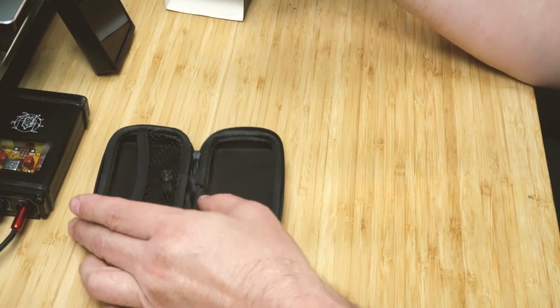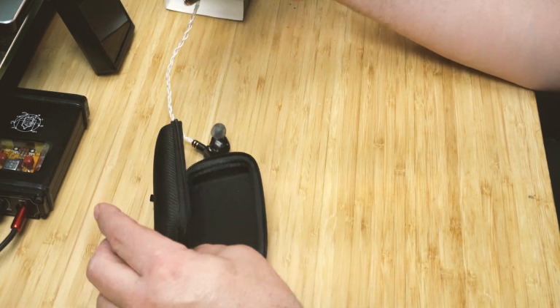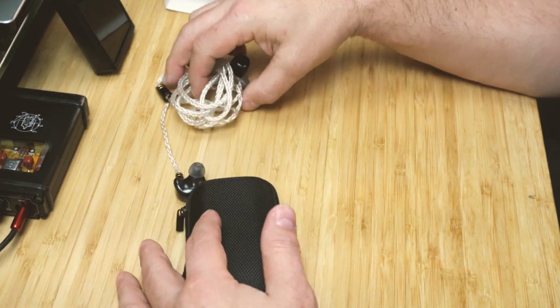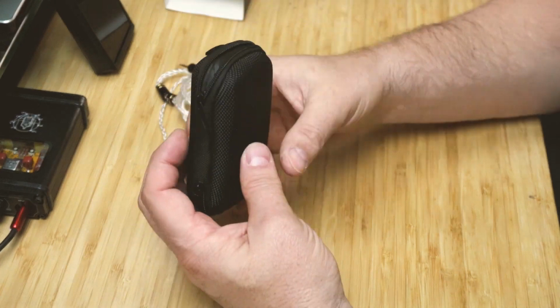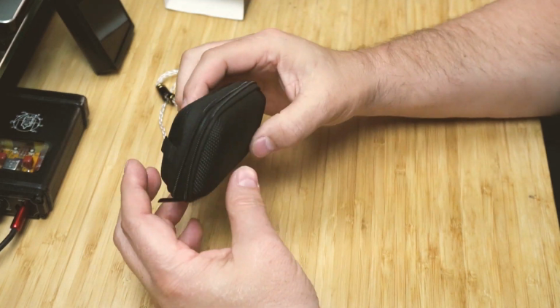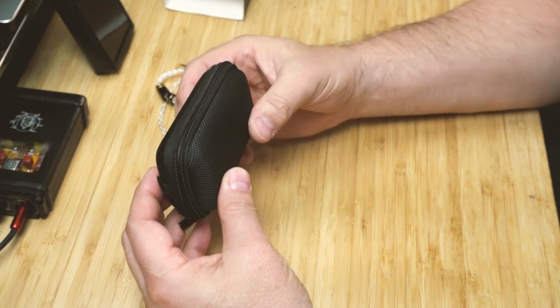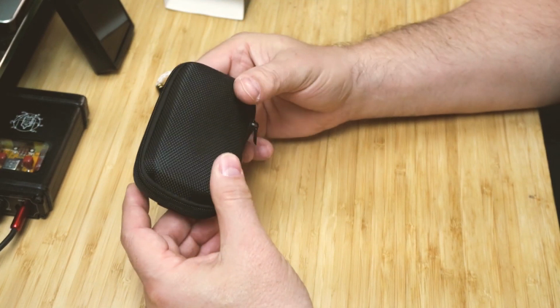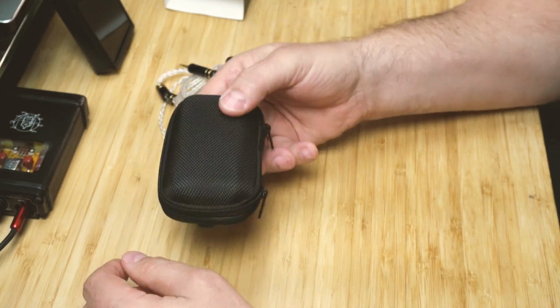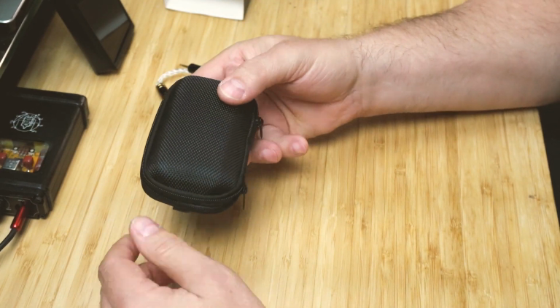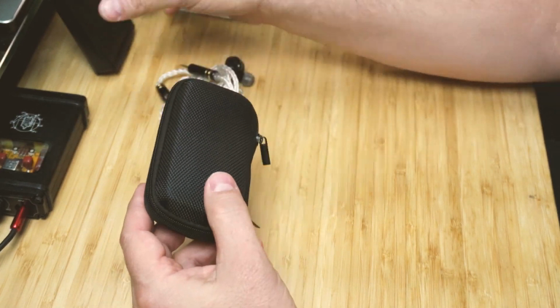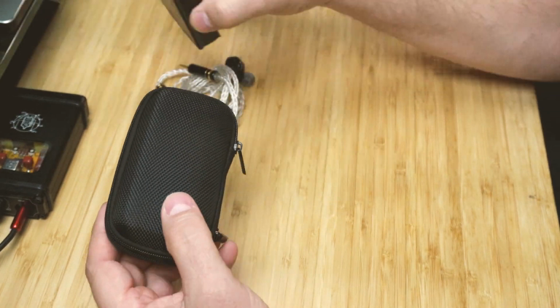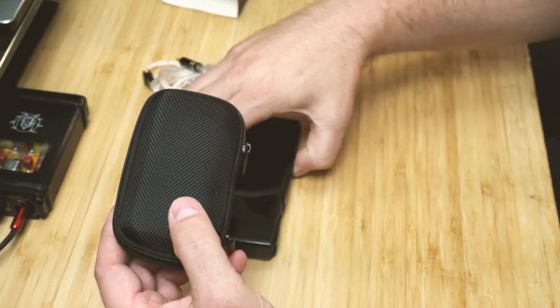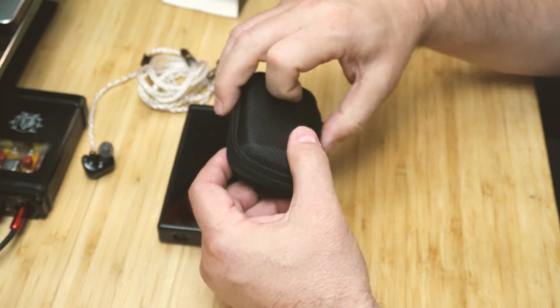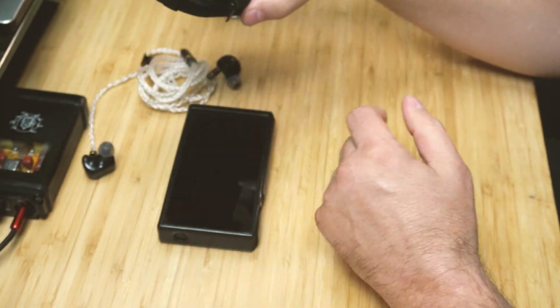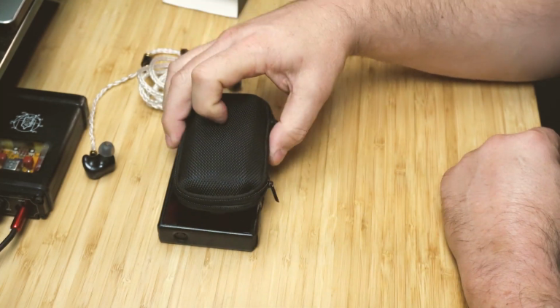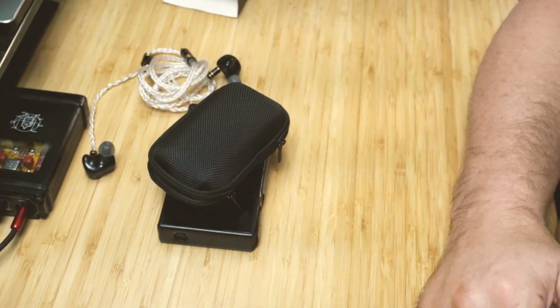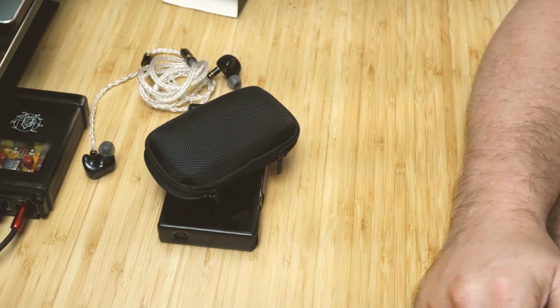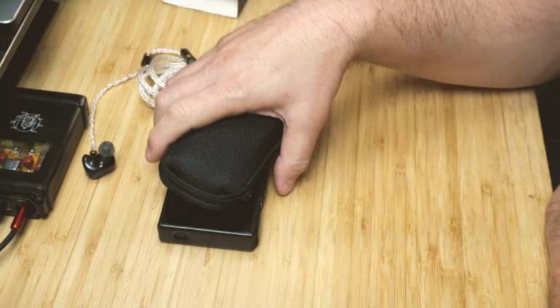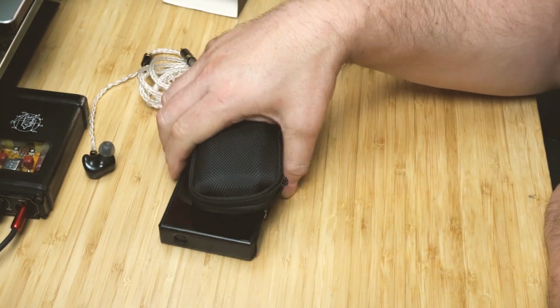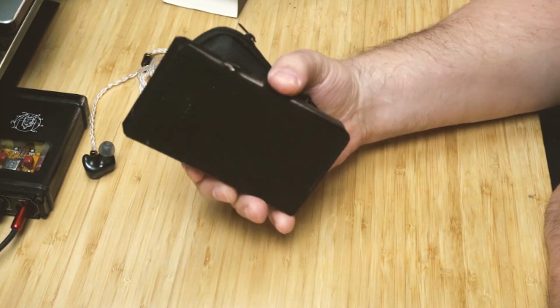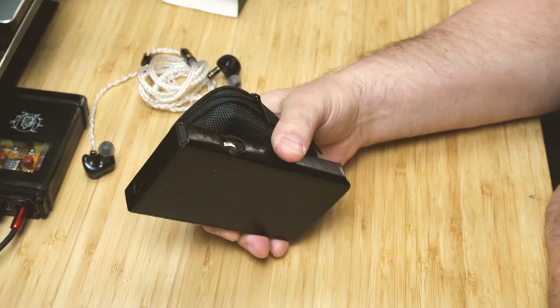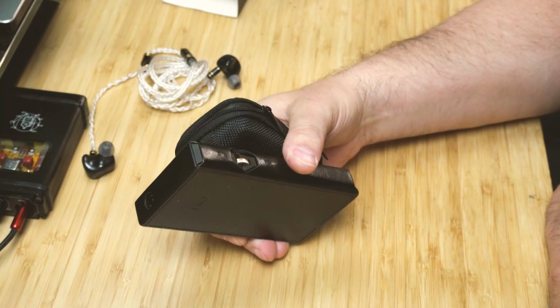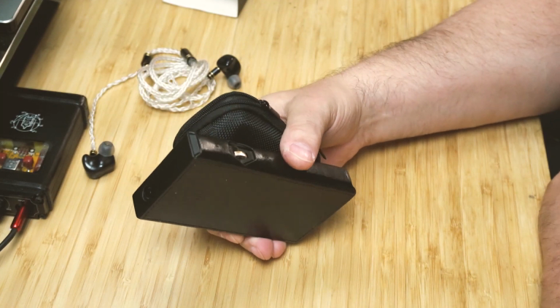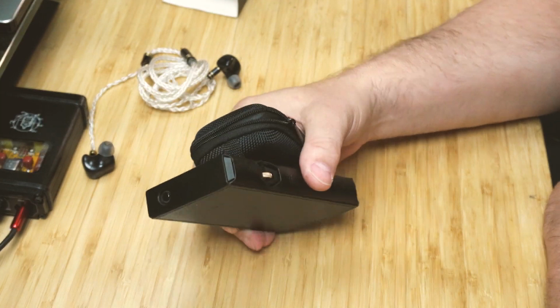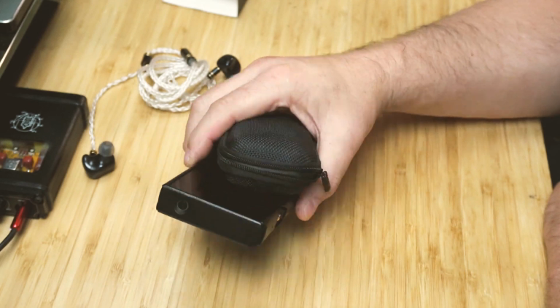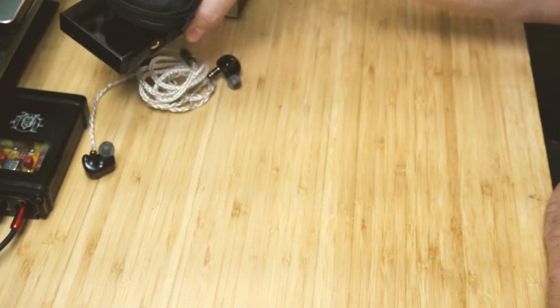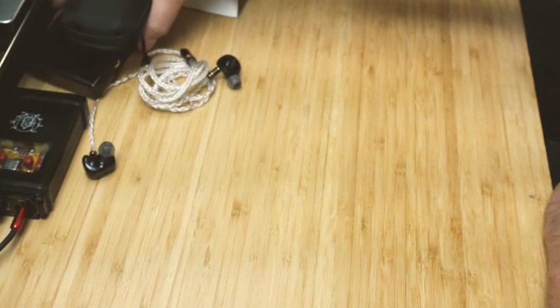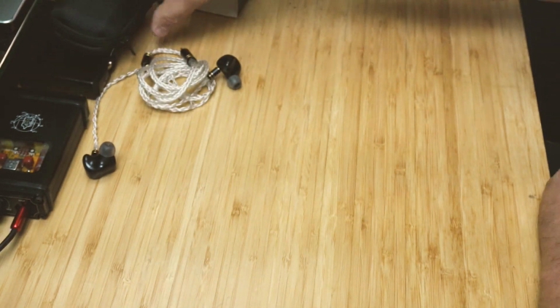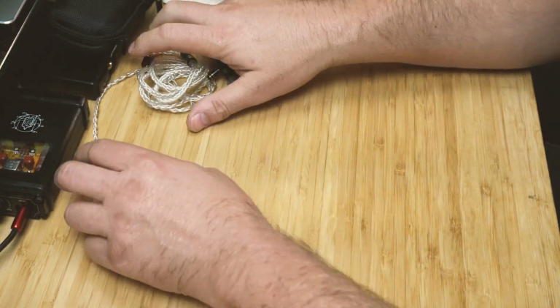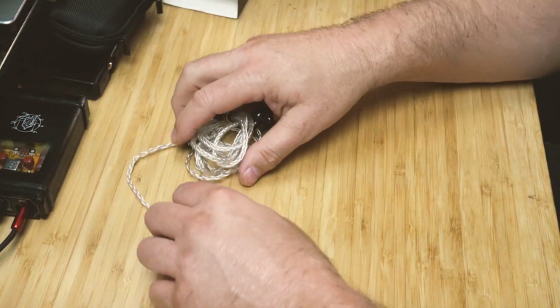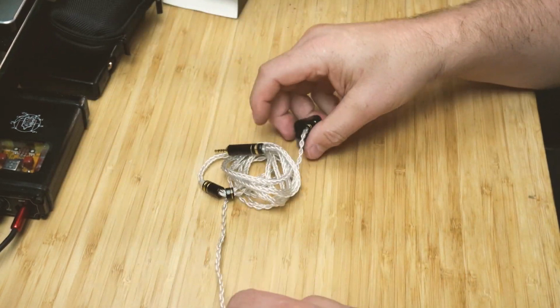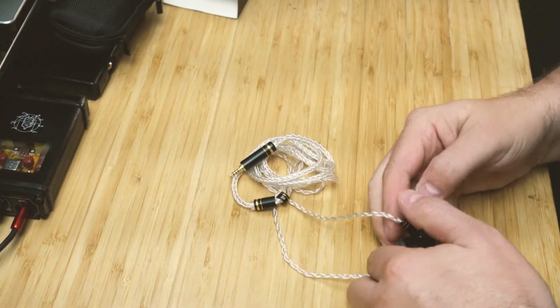It comes with this nice little case, which I actually really like. It lays right on top of my FiiO M11 well, so I can just grab it and carry it wherever I'm going to listen to music.